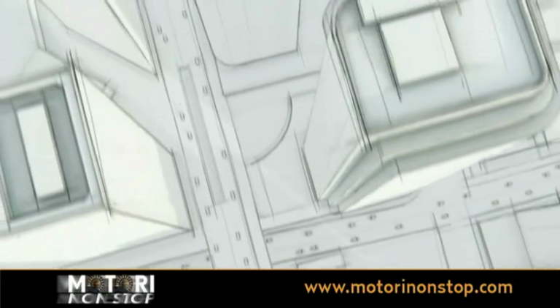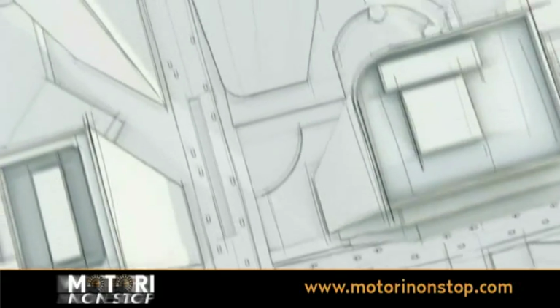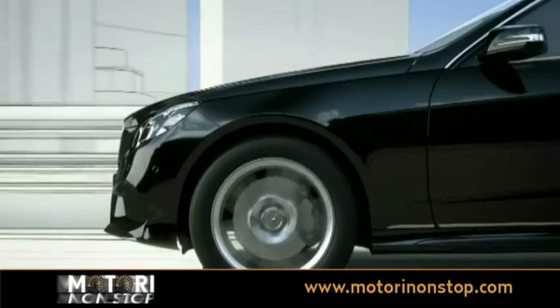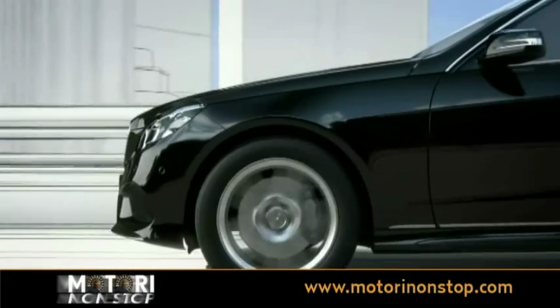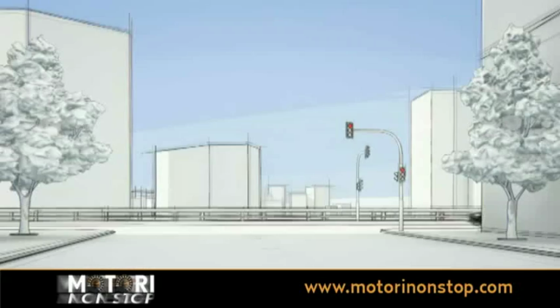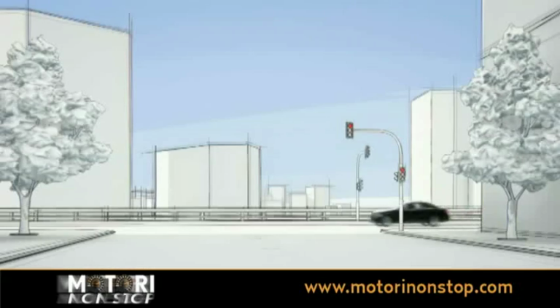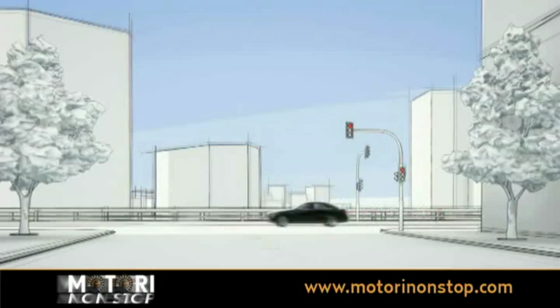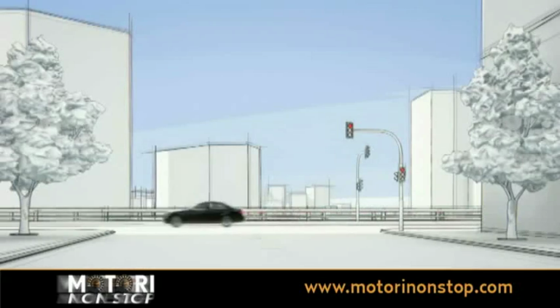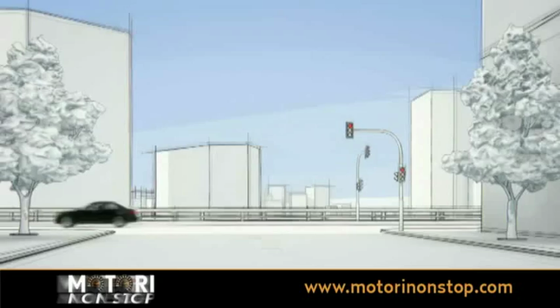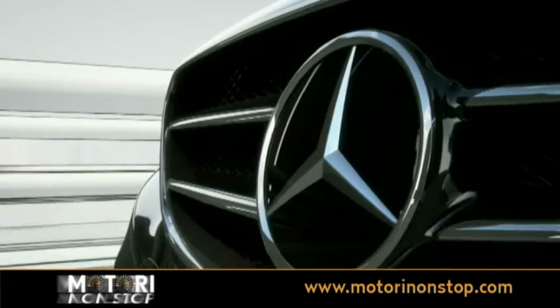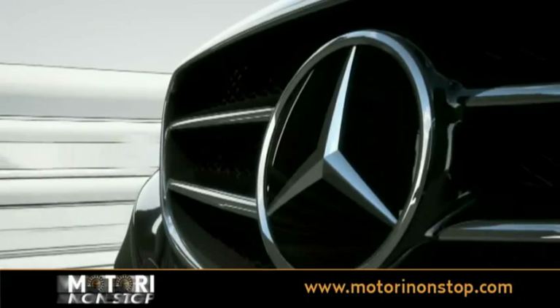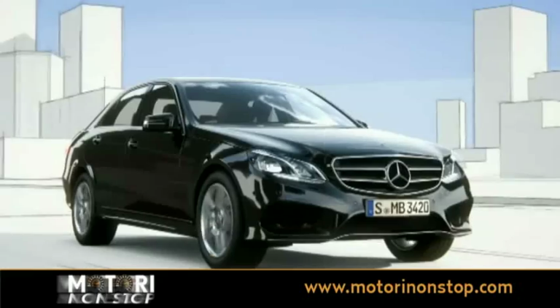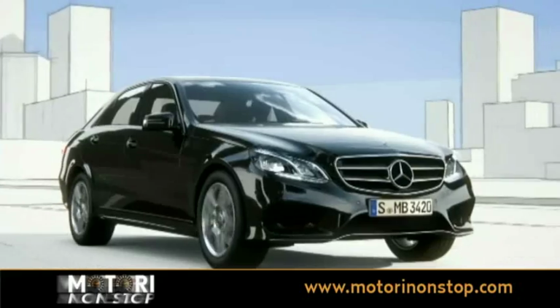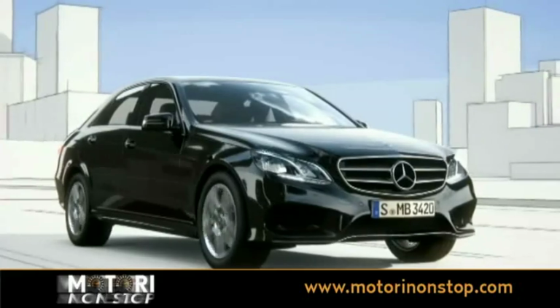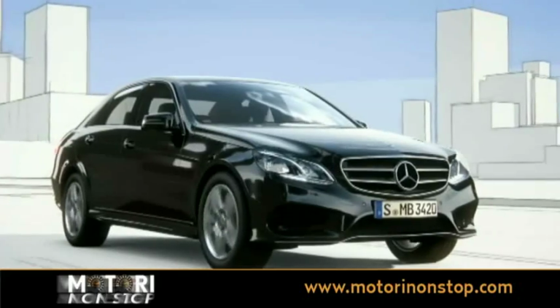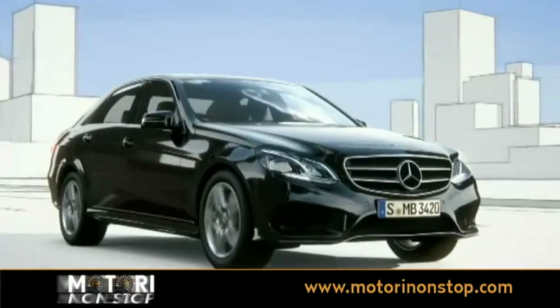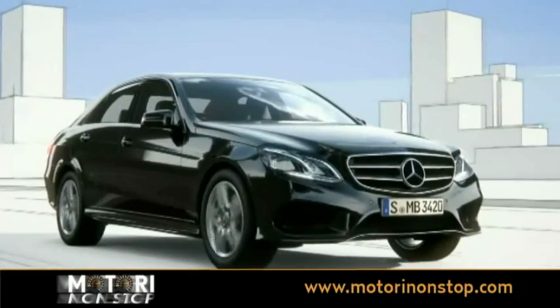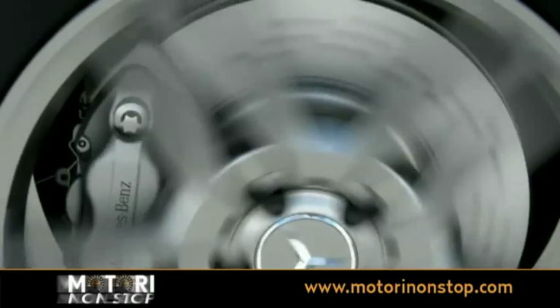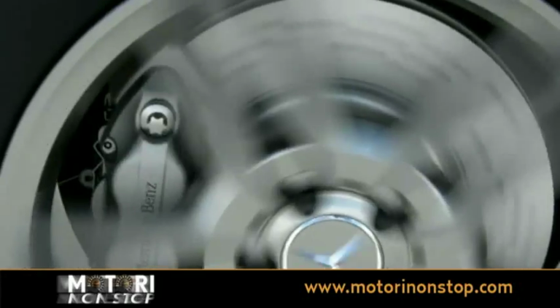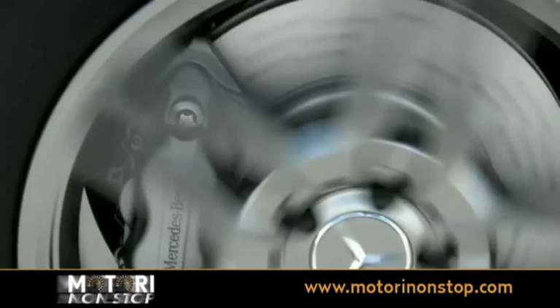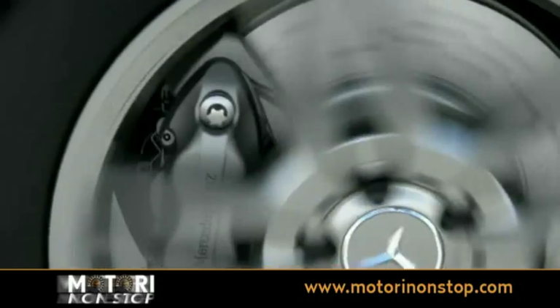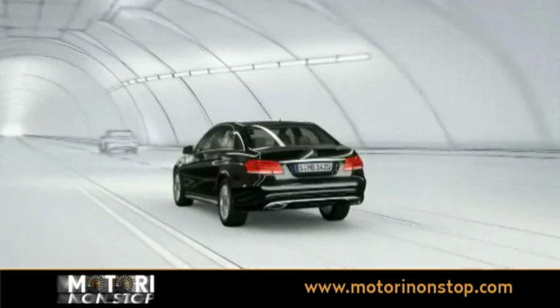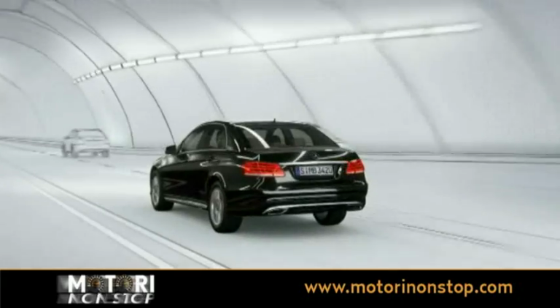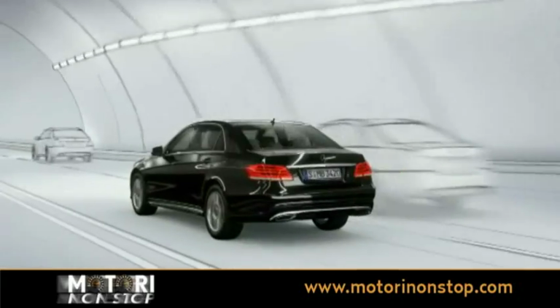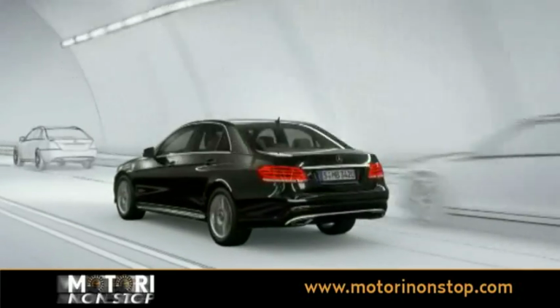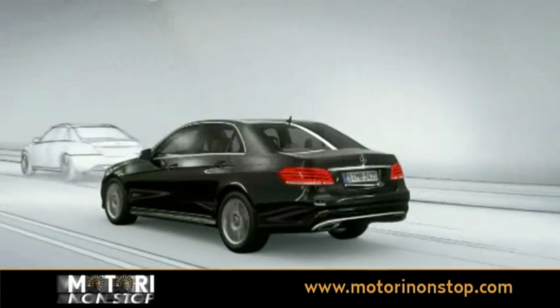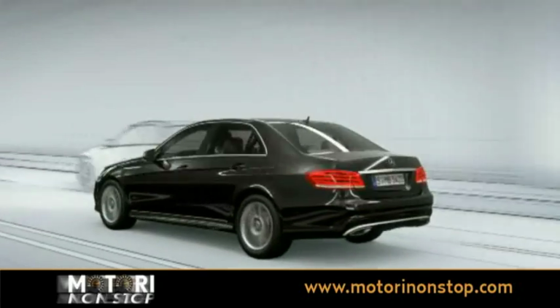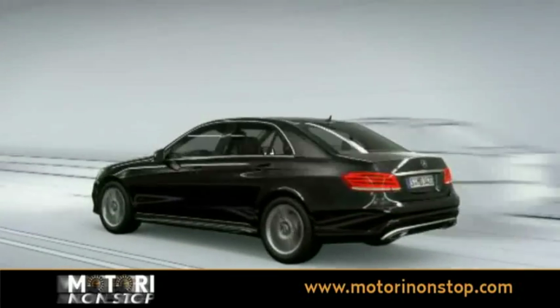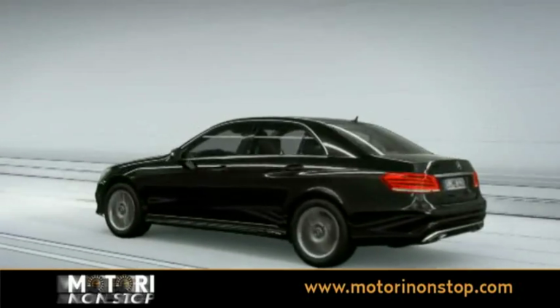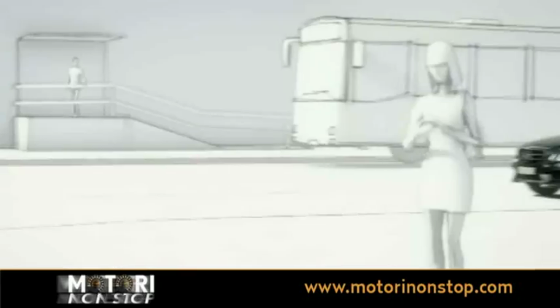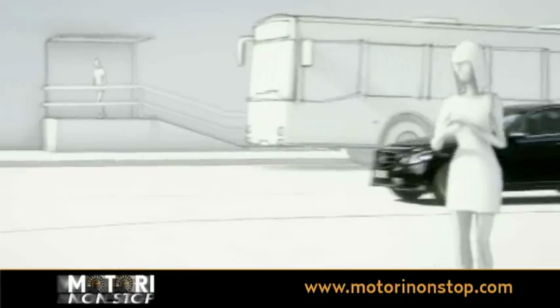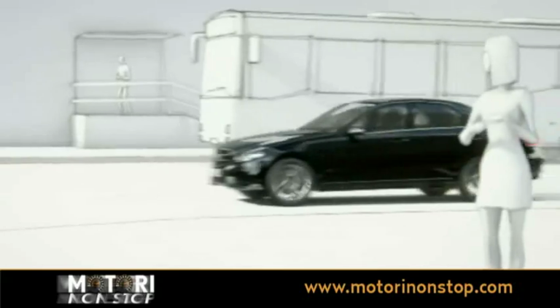Pre-Safe is the comprehensive protection system from Mercedes-Benz. The supplemental Brake Assist Plus and the Pre-Safe Brake help to prevent or reduce the severity of accidents, thereby protecting other road users.